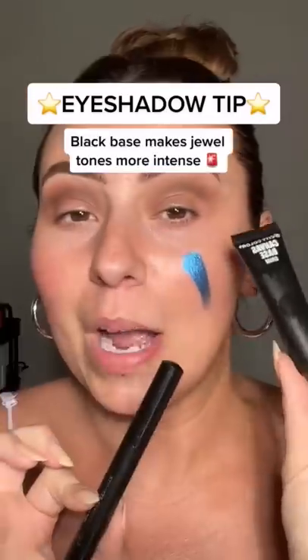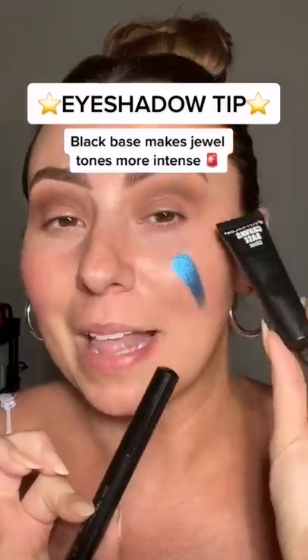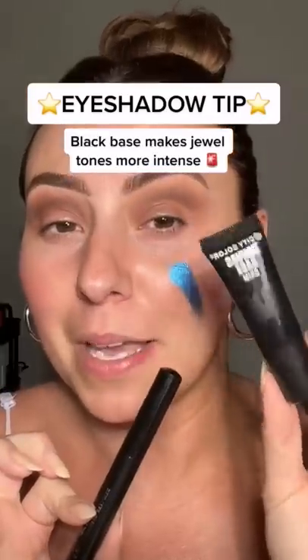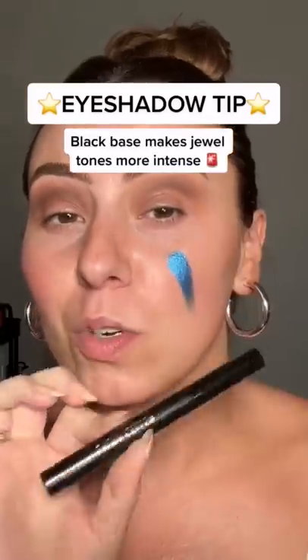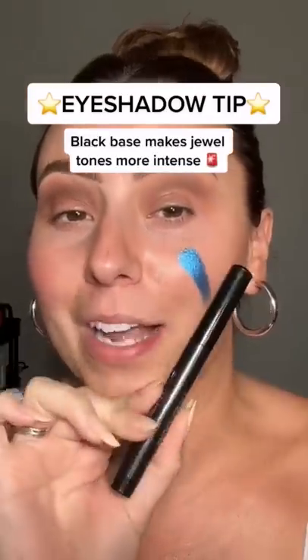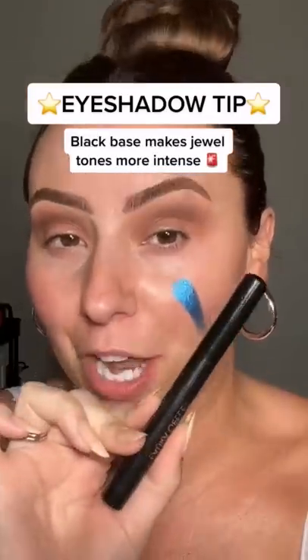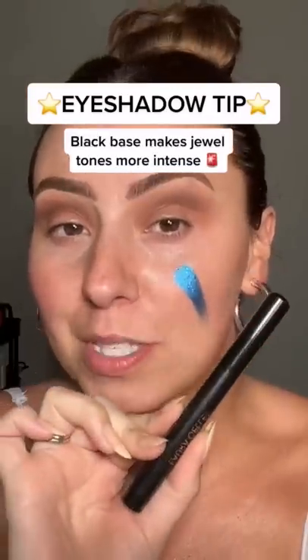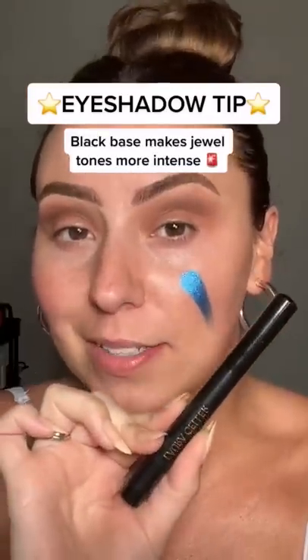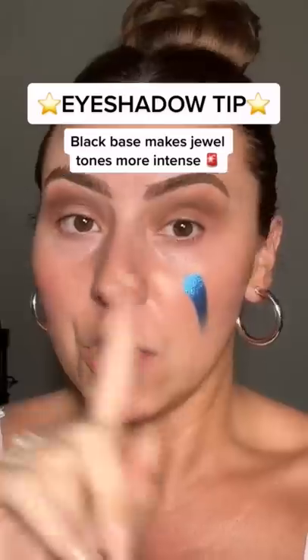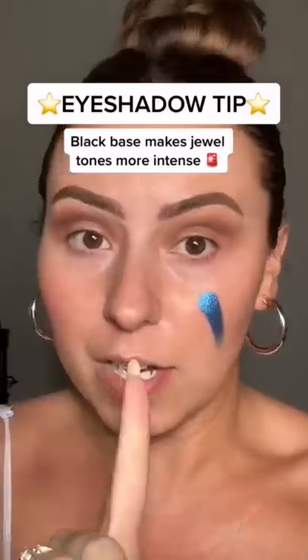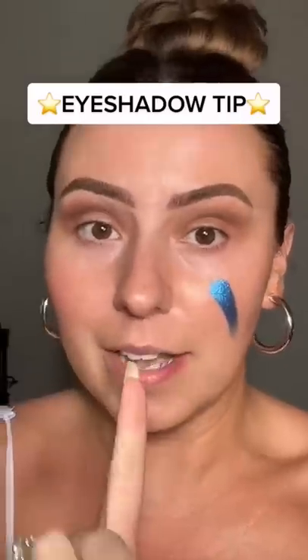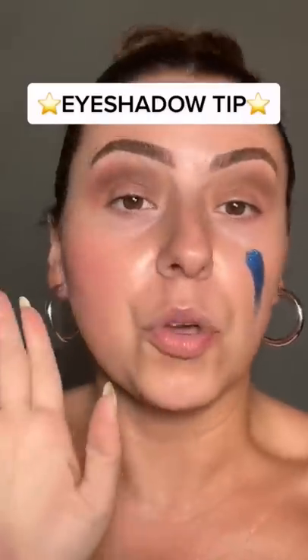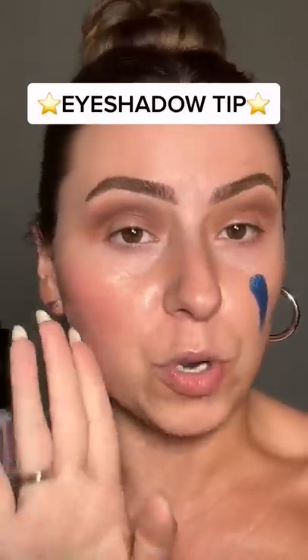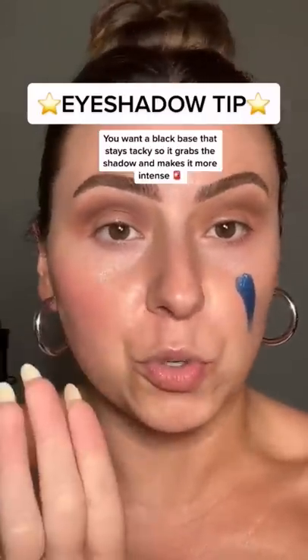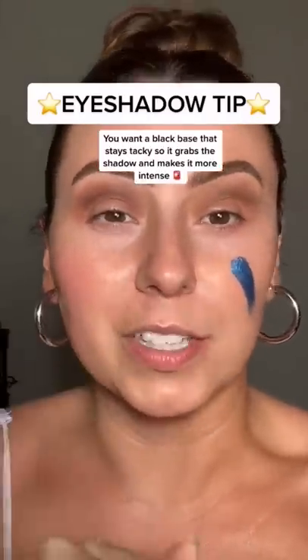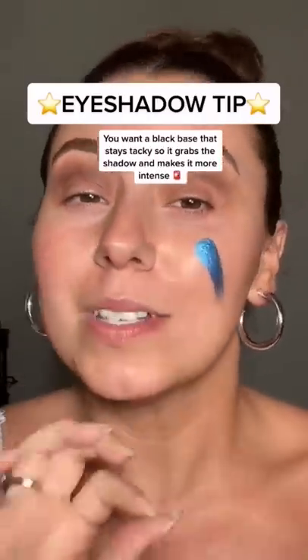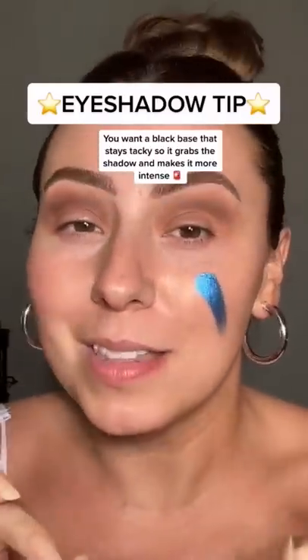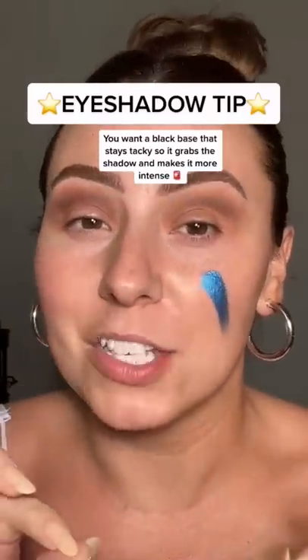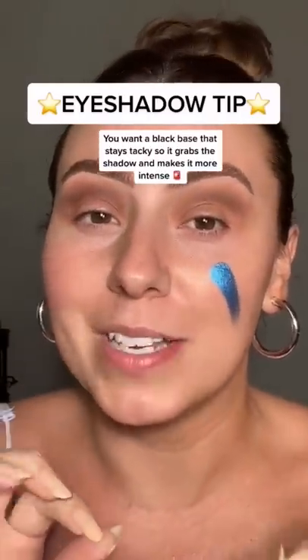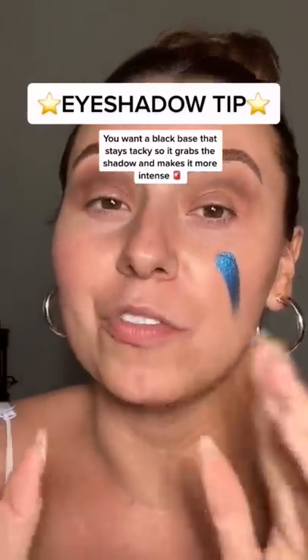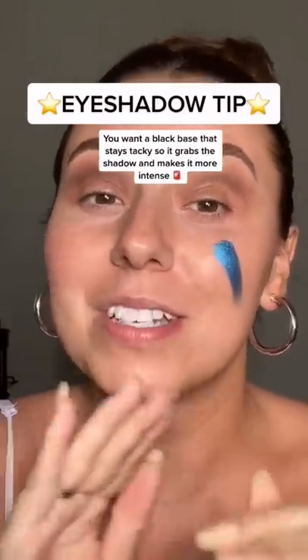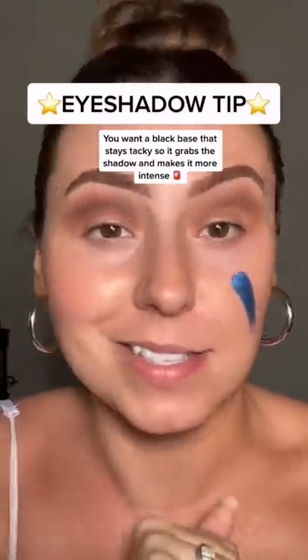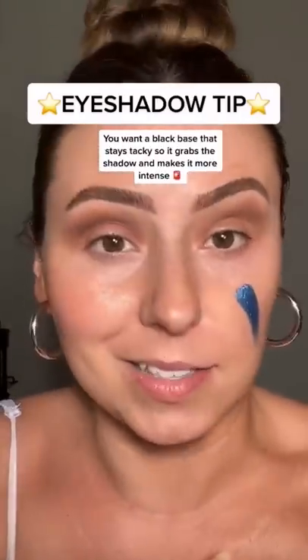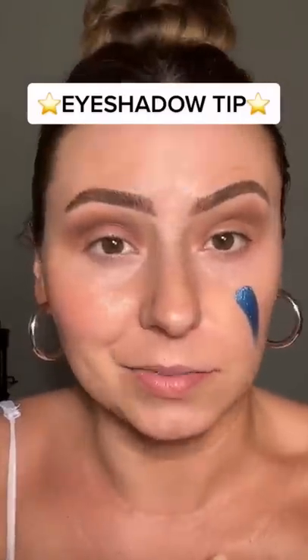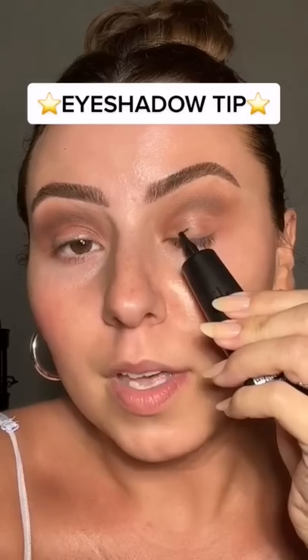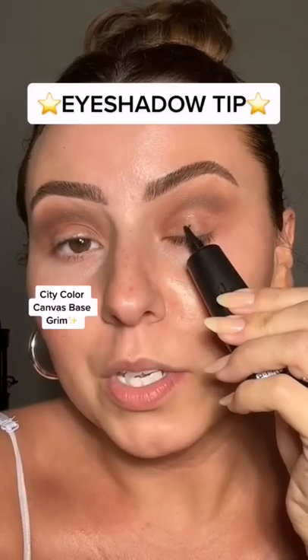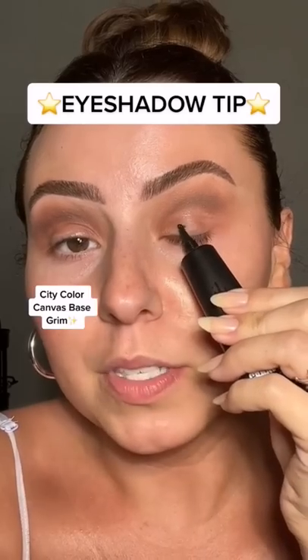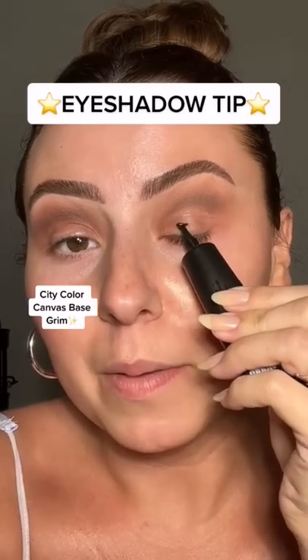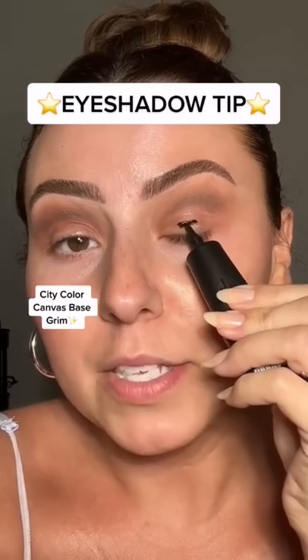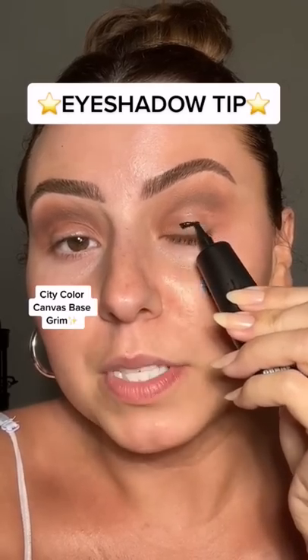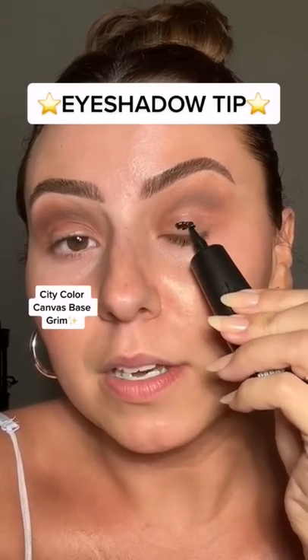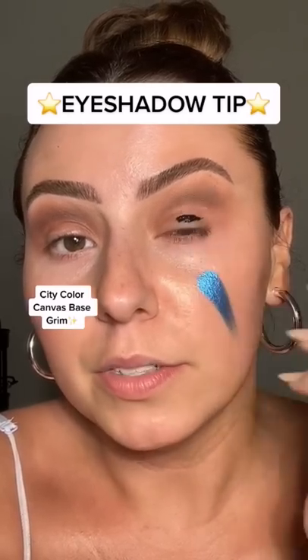Now grab a black base or a black shadow stick — not an eyeliner. Those dry too quickly. You want something that doesn't dry down for five to ten seconds. I'm gonna use this black base from City Color.